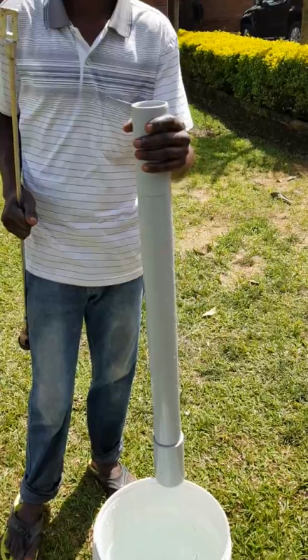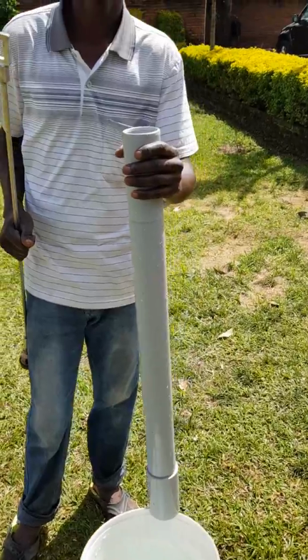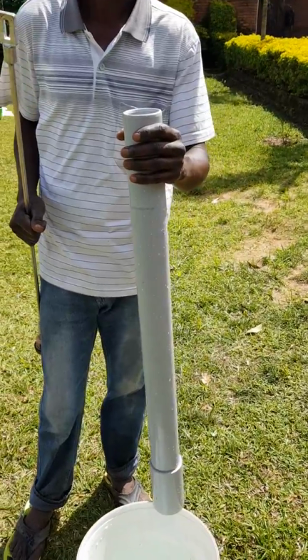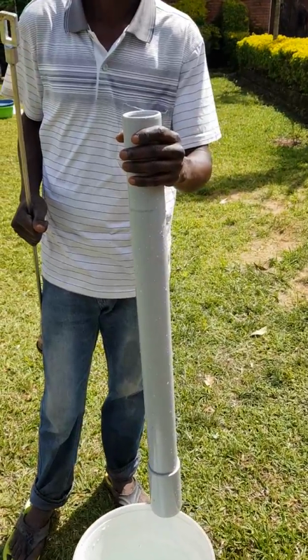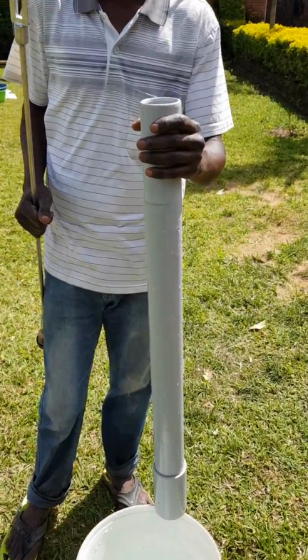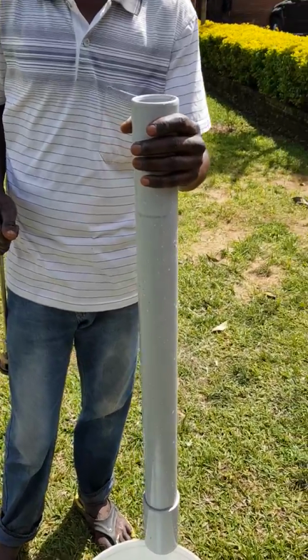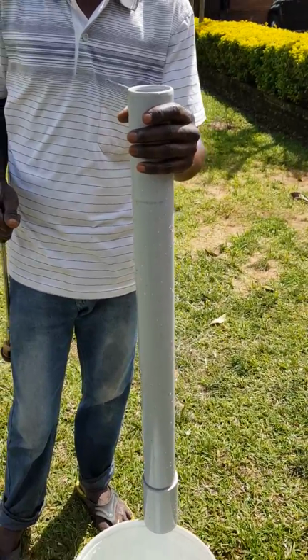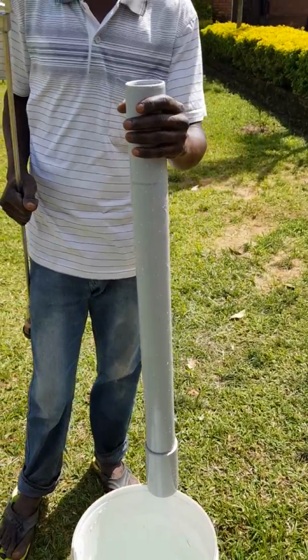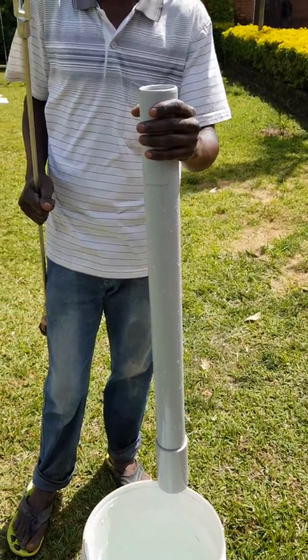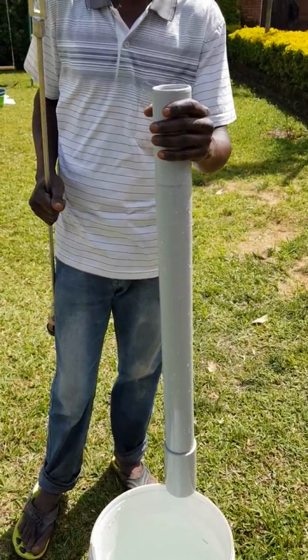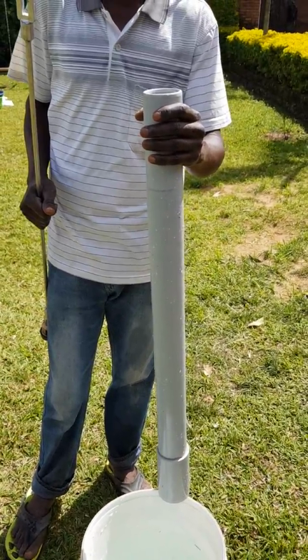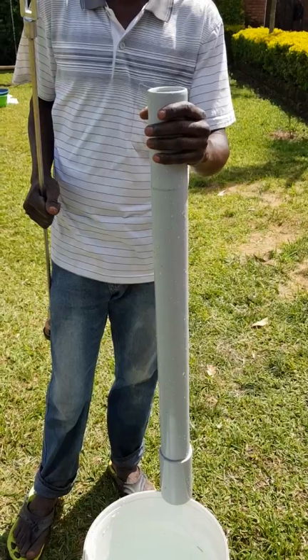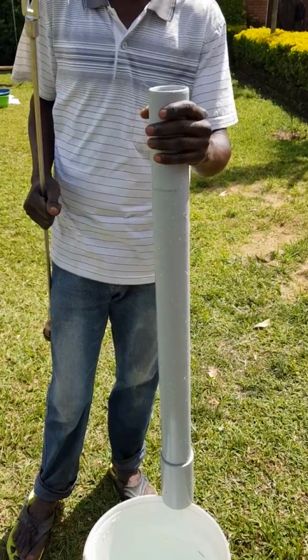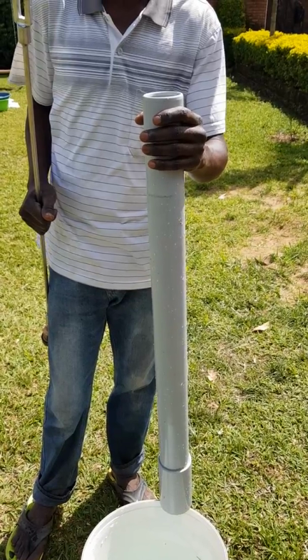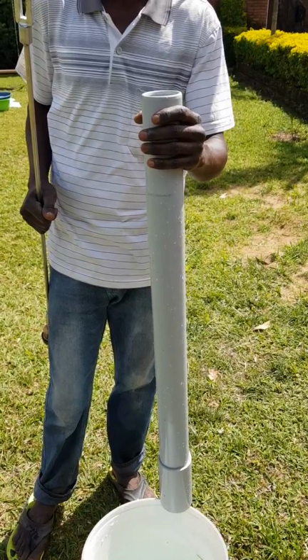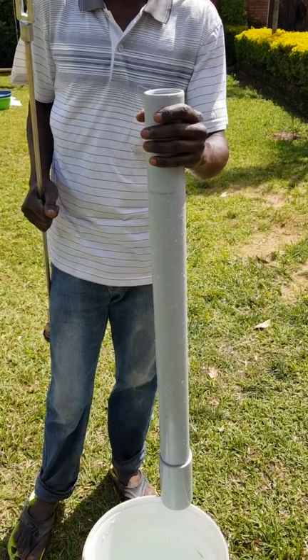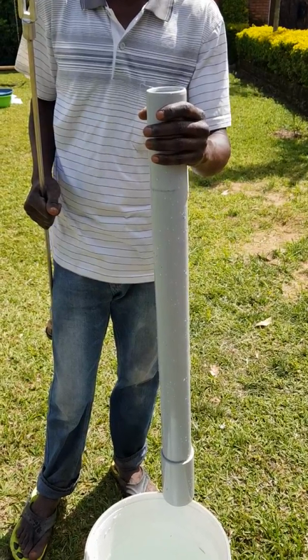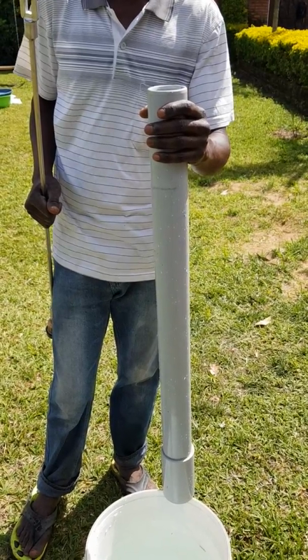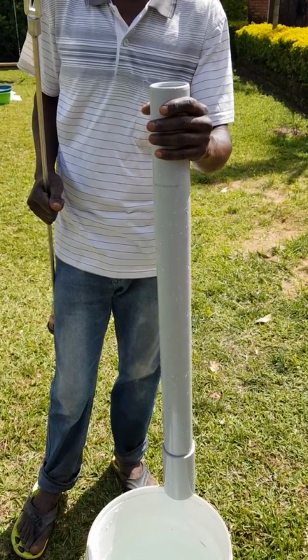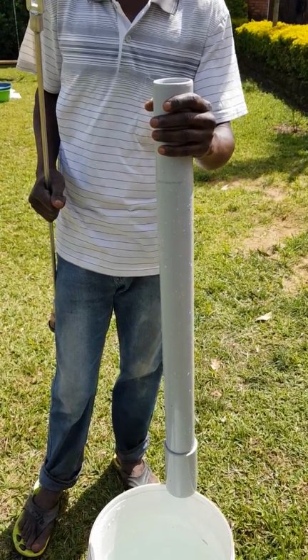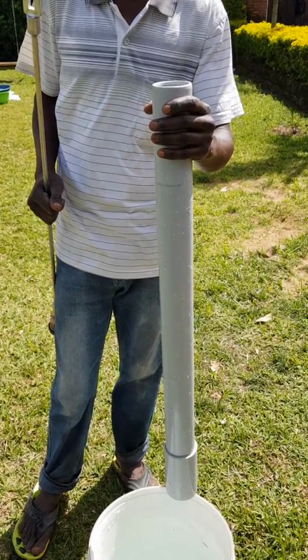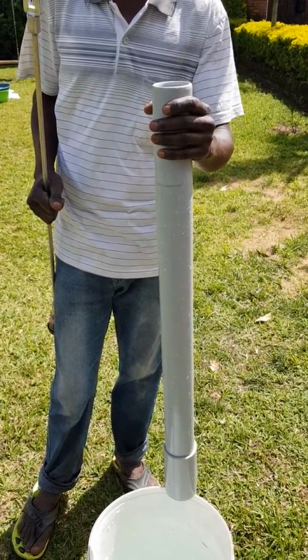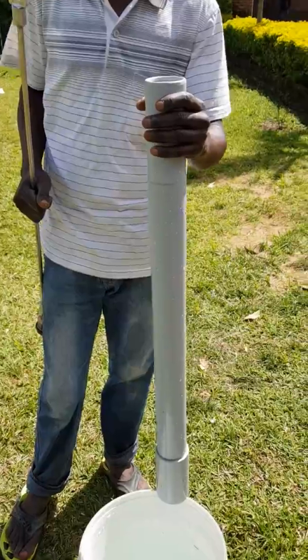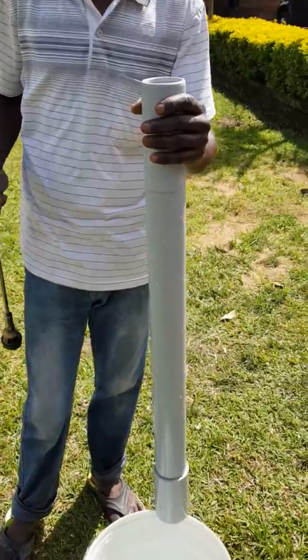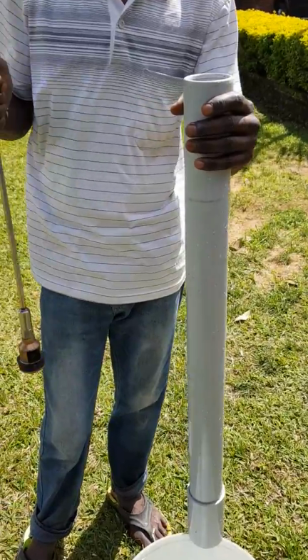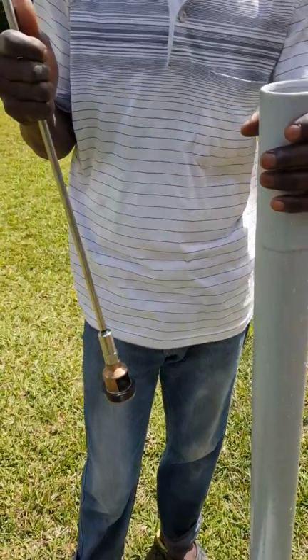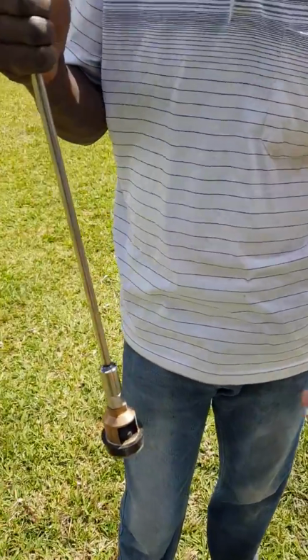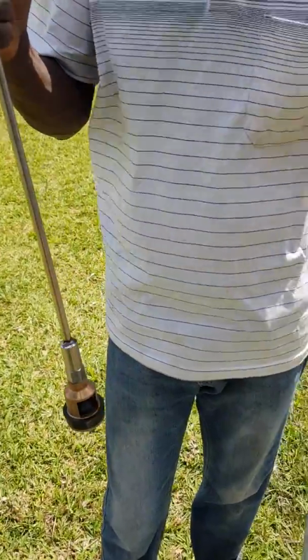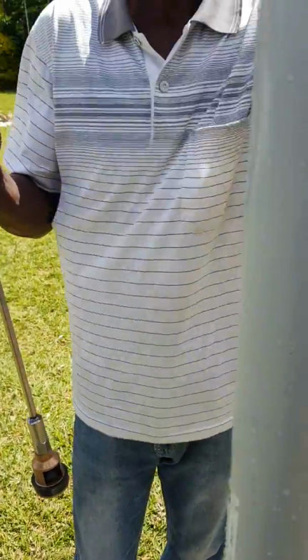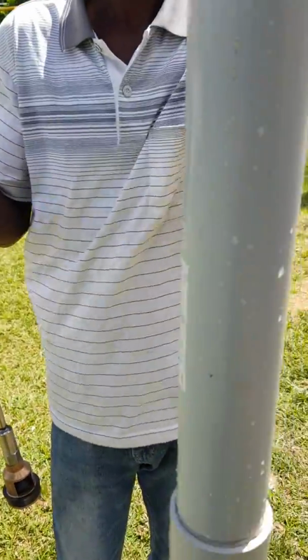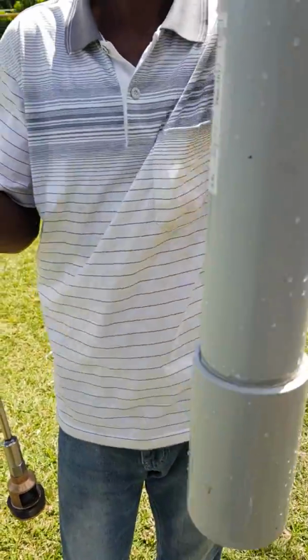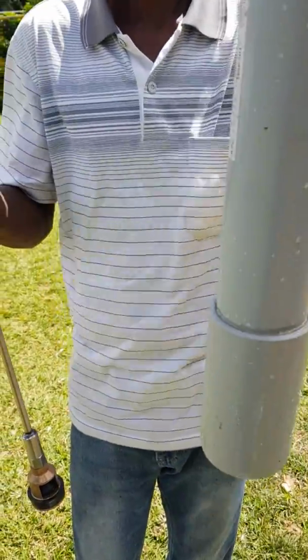This is a free dip cylinder which we are going to show you — if there is any leakage and how to protect your existing cylinder from leakage. This is the cylinder, and you can see at the bottom there is something inside.